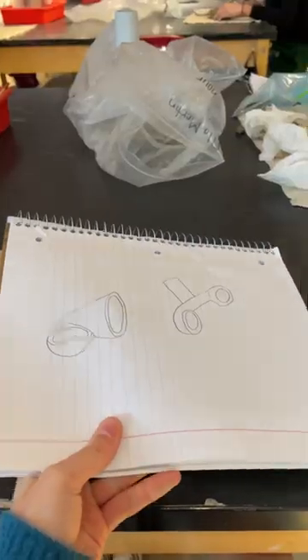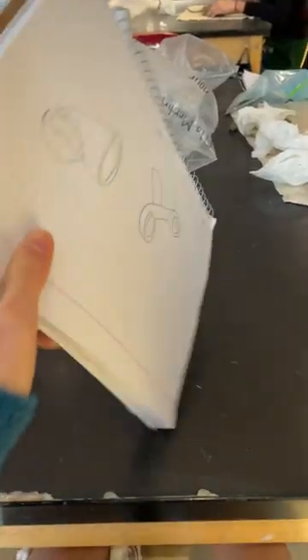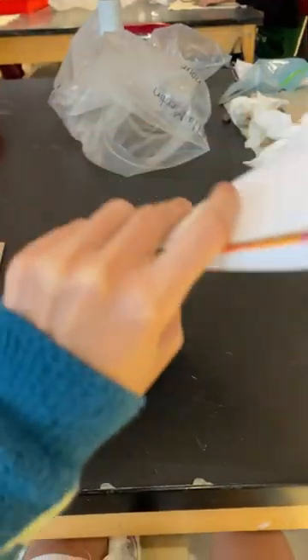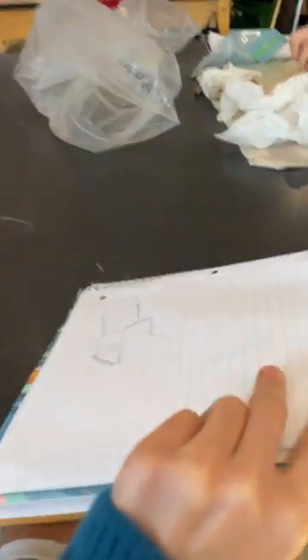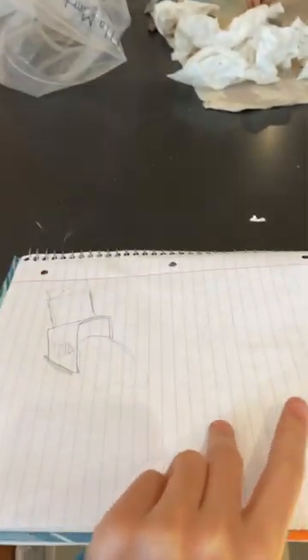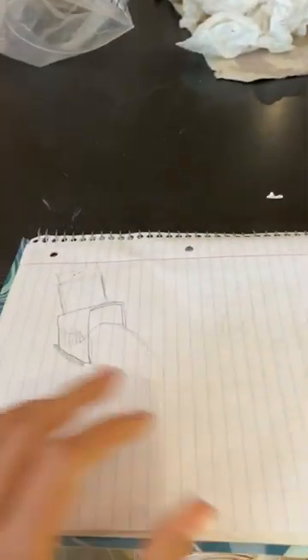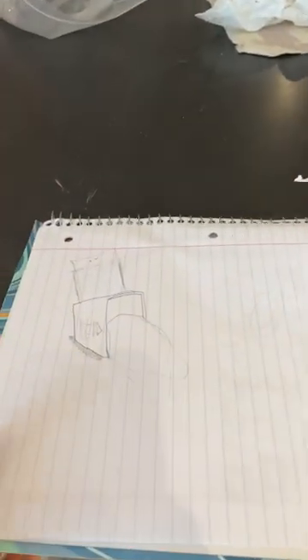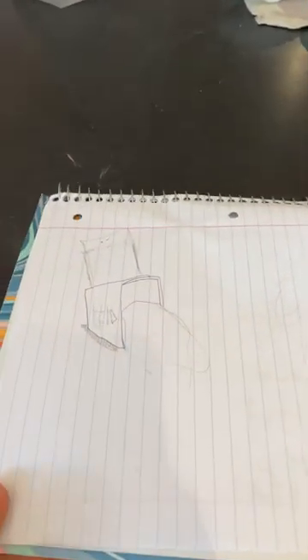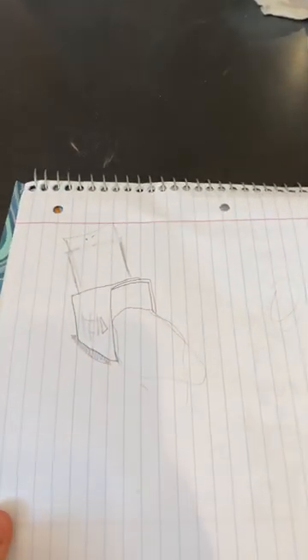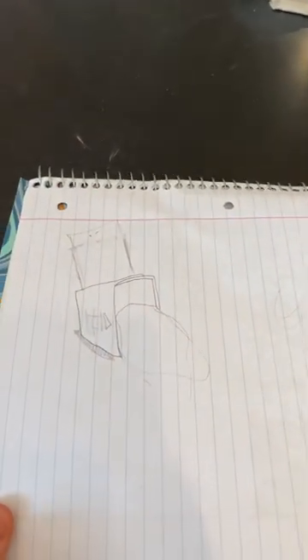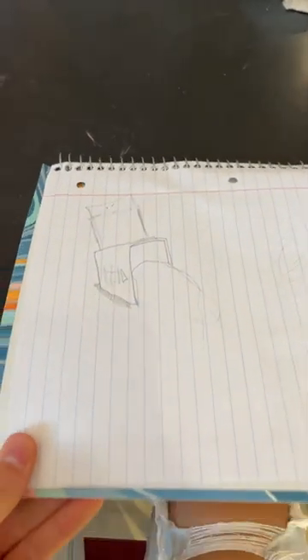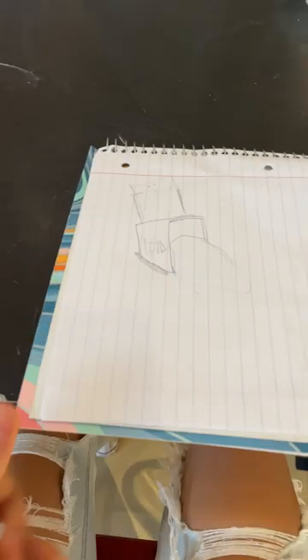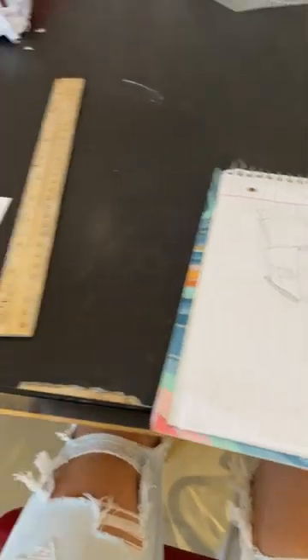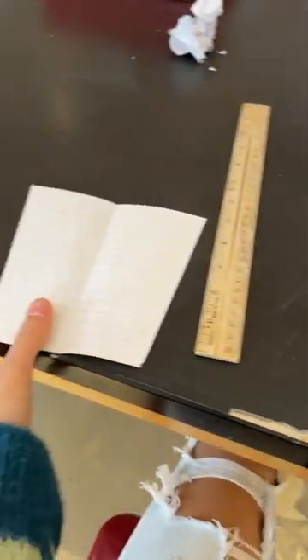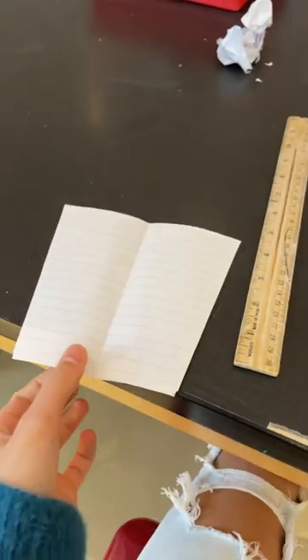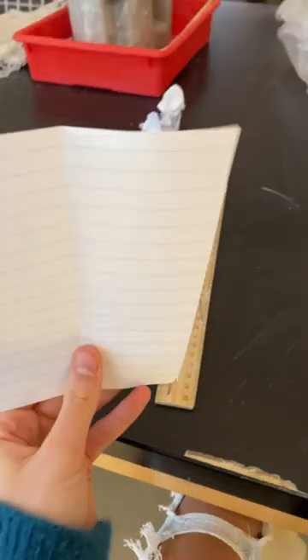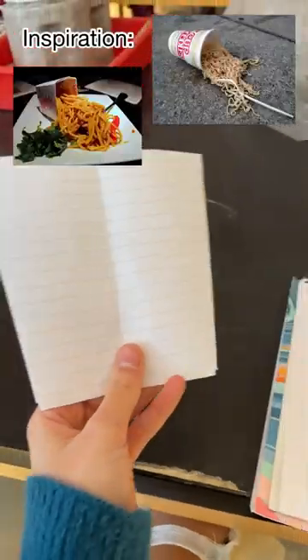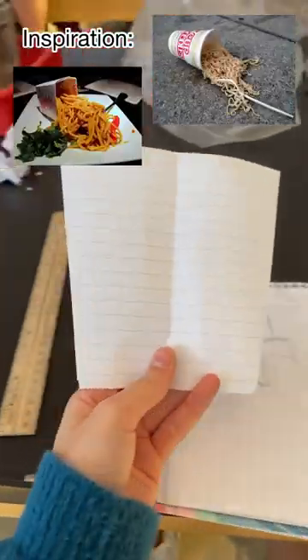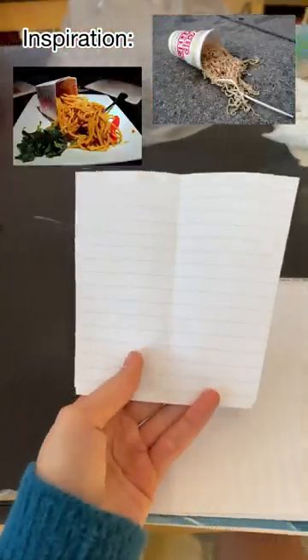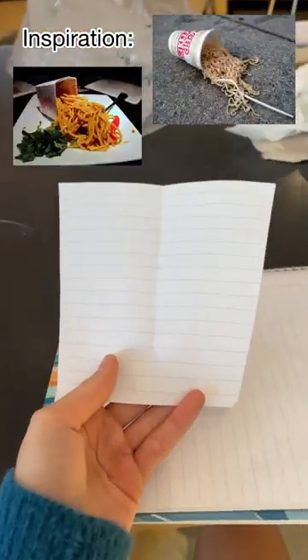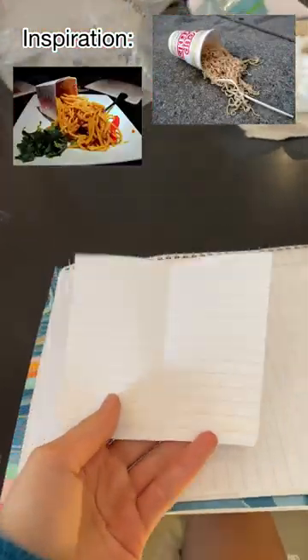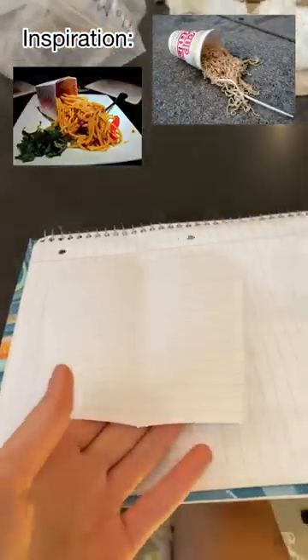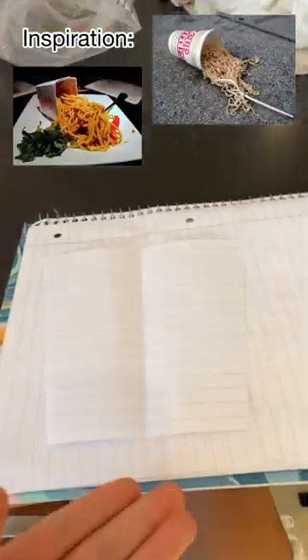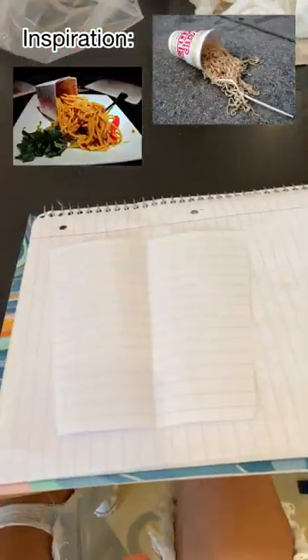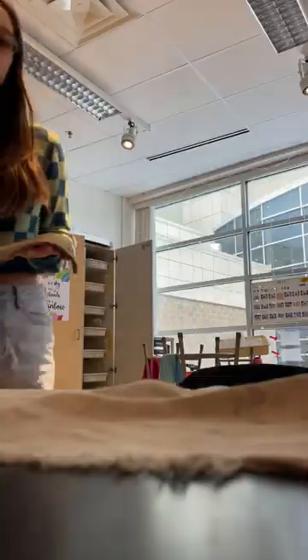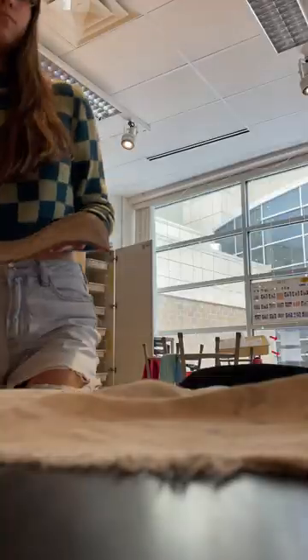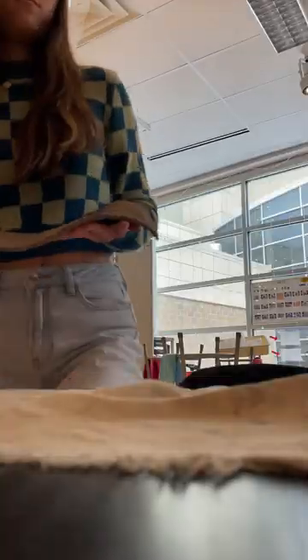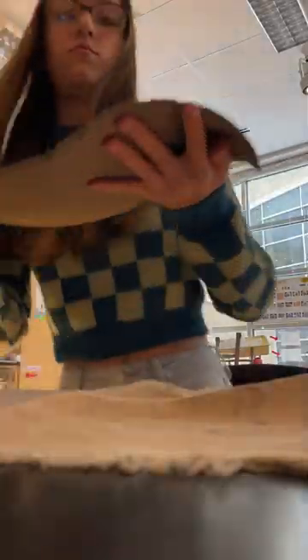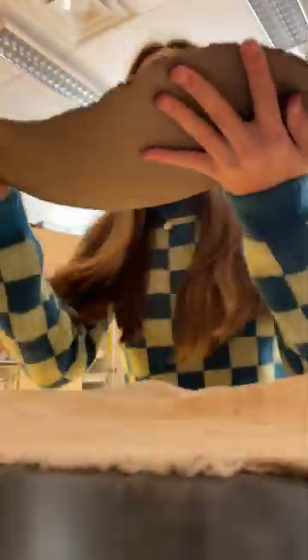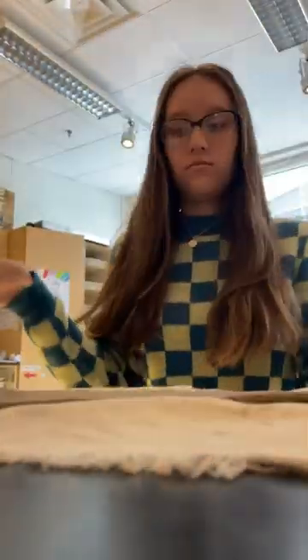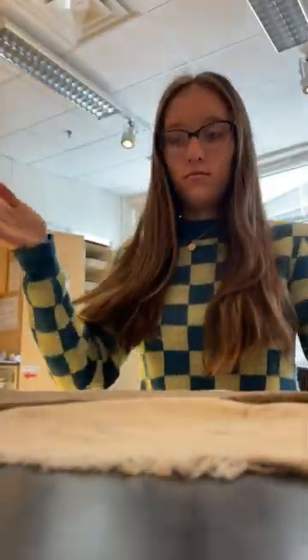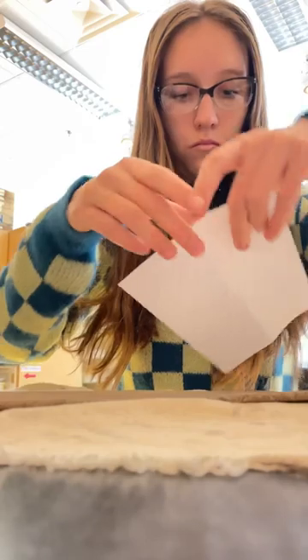I've settled on my final idea for my amplifier, which is going to be a Chinese container on its side with noodles spilling out of it. After cutting out my template, I rolled out a decent-sized slab of clay.